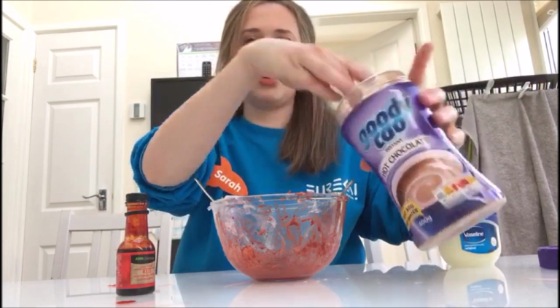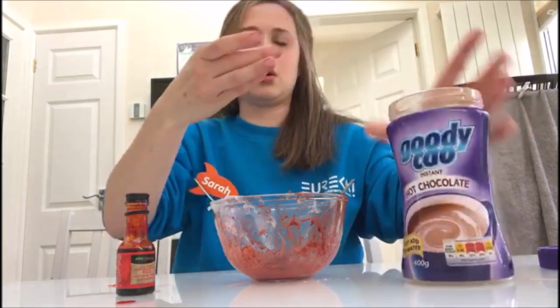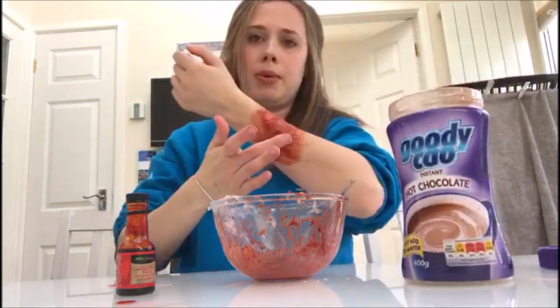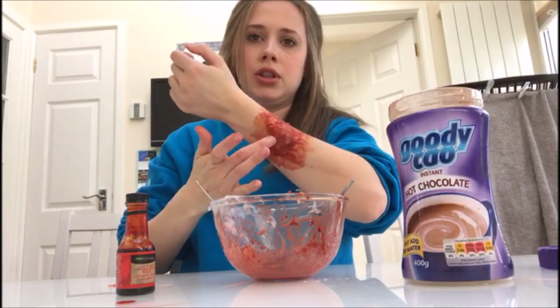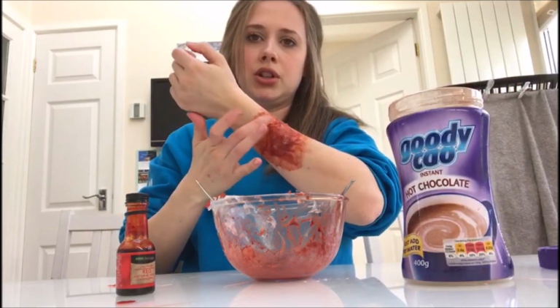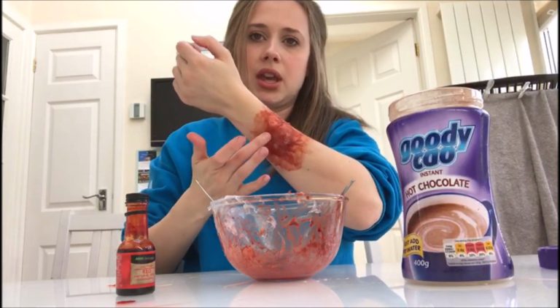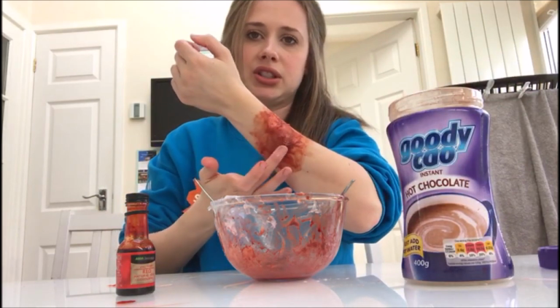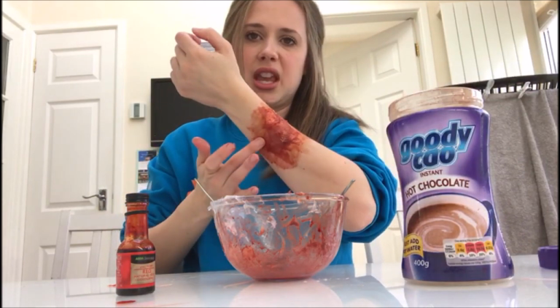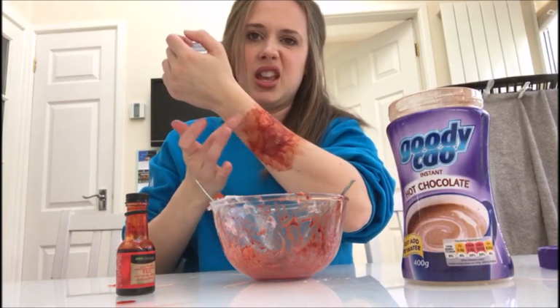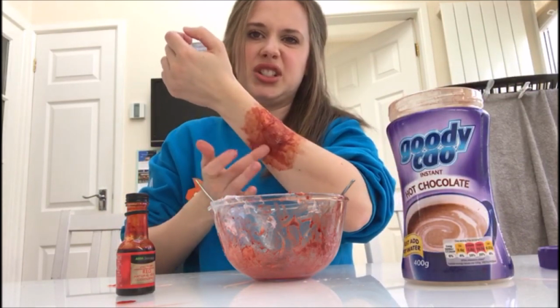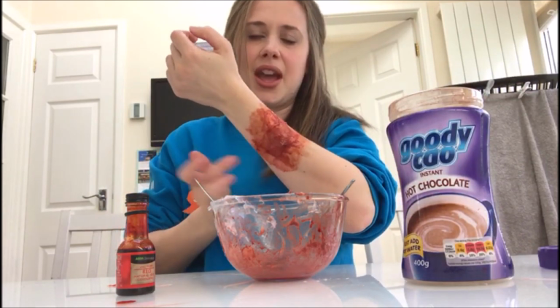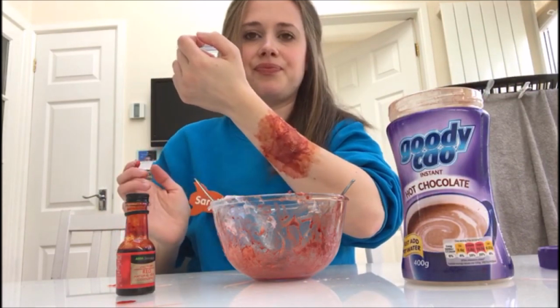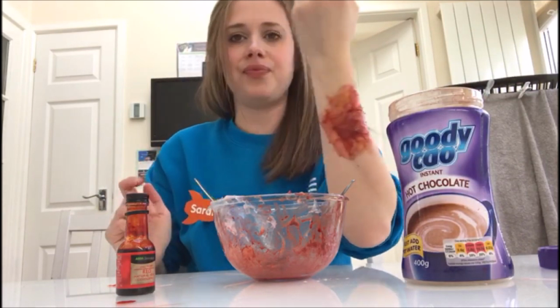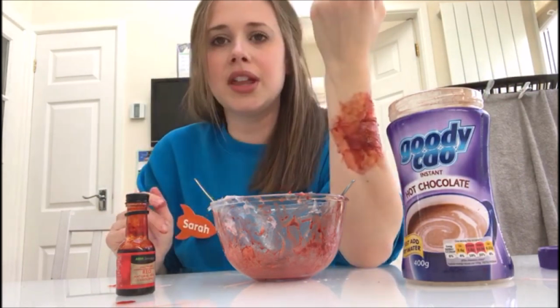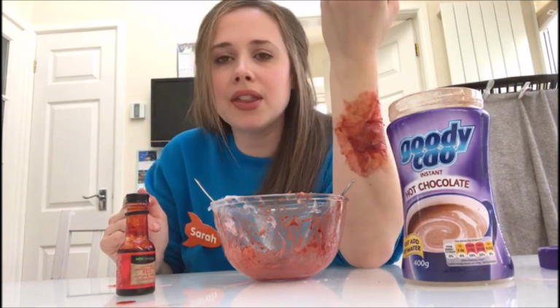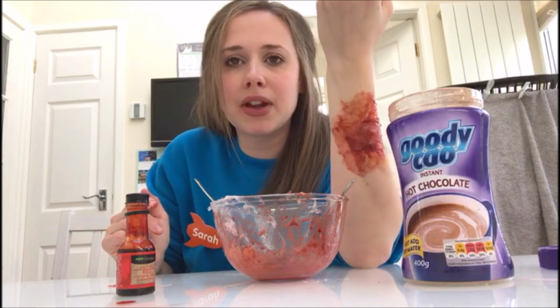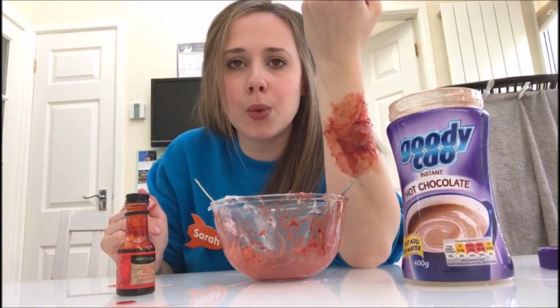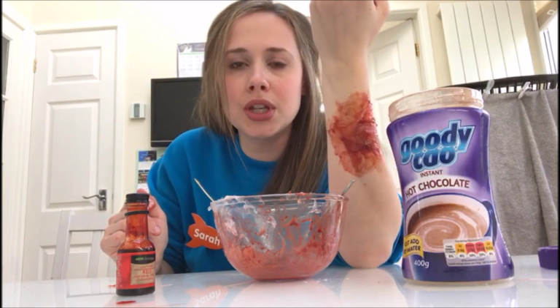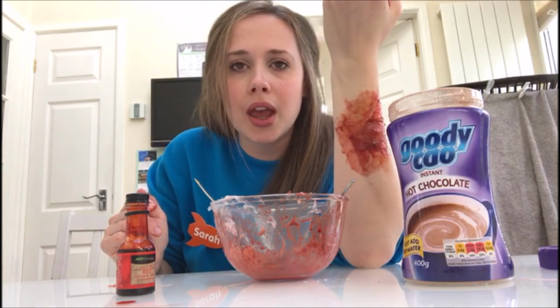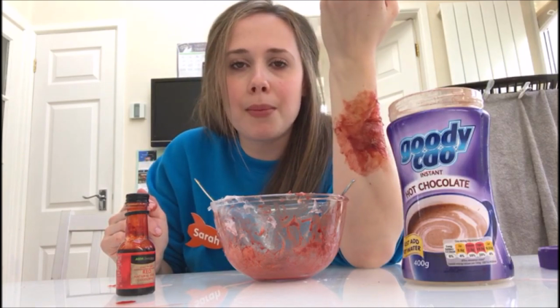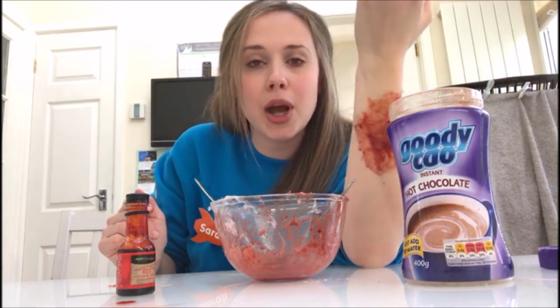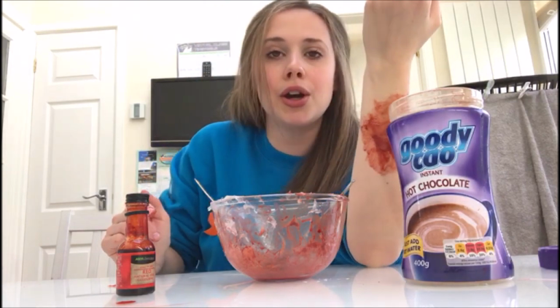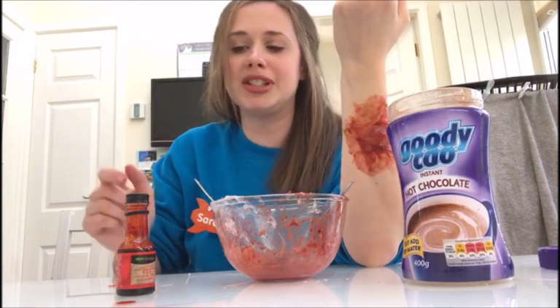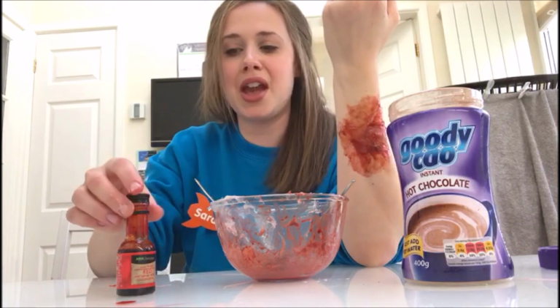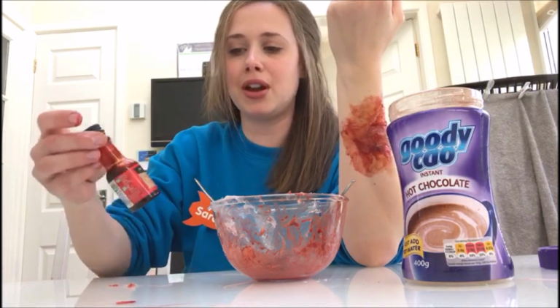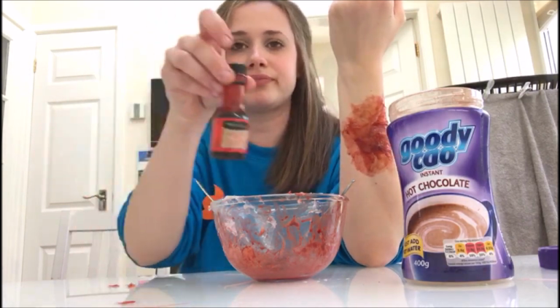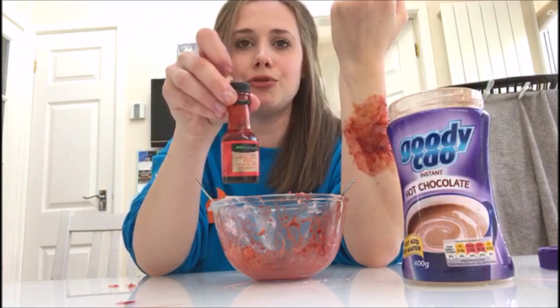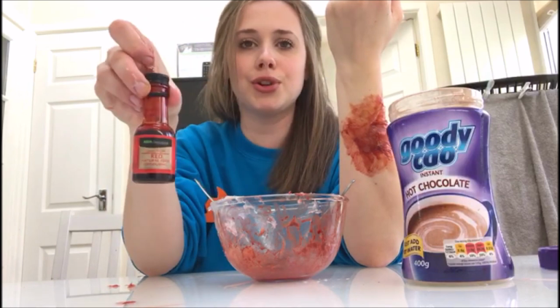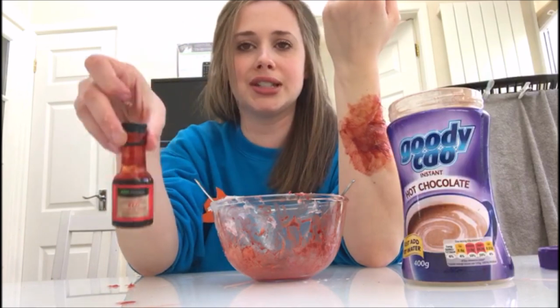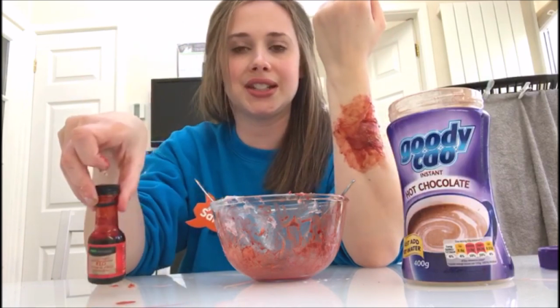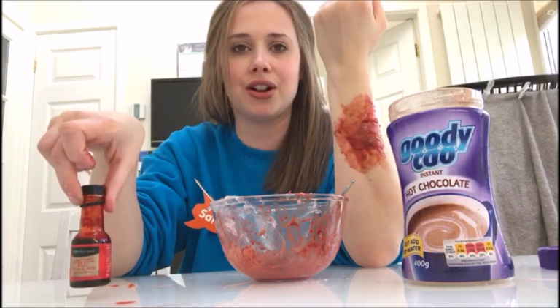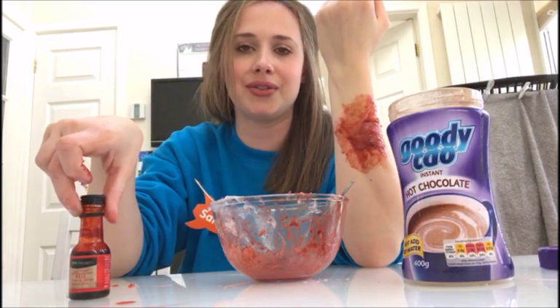Once you've got your mixture on your arm, you can pop a bit more cocoa powder over the top of it, just to give it that extra scabby crusty effect. There we have it — that is my fake wound!